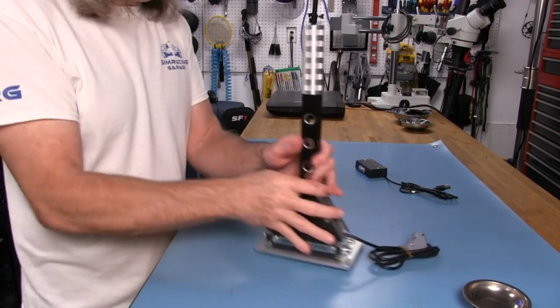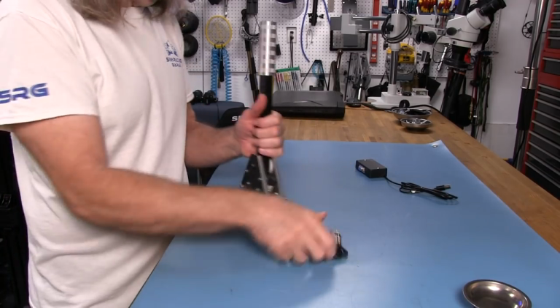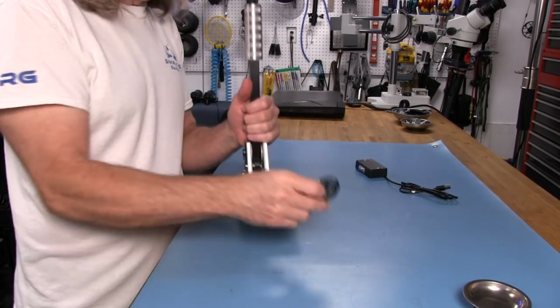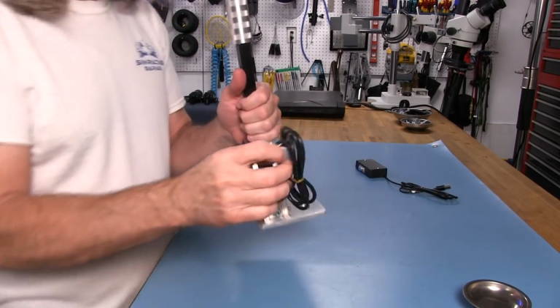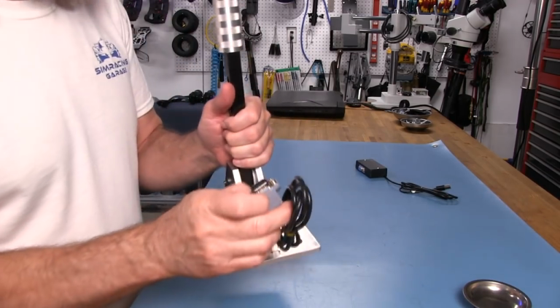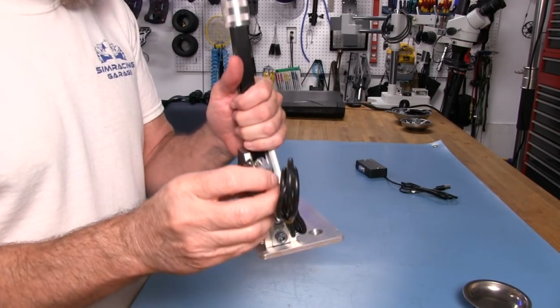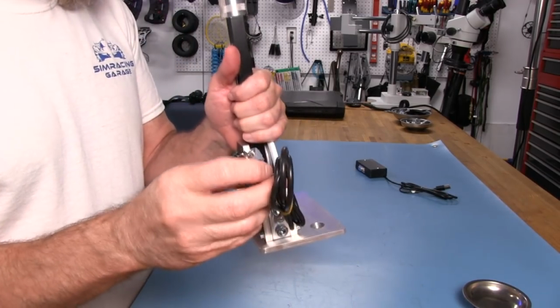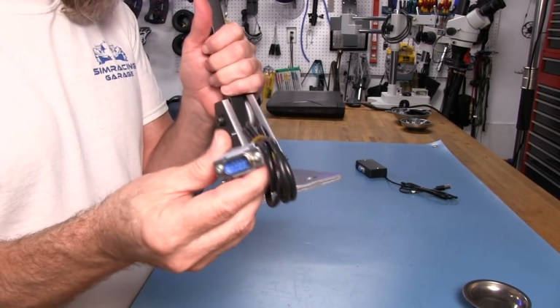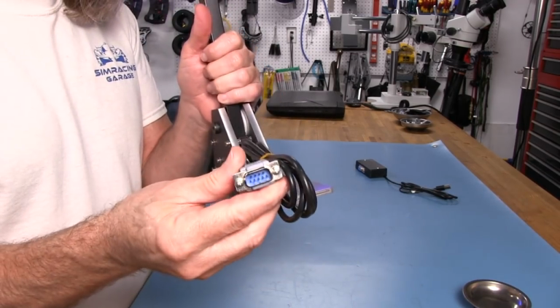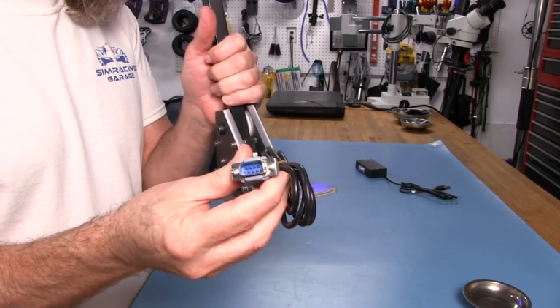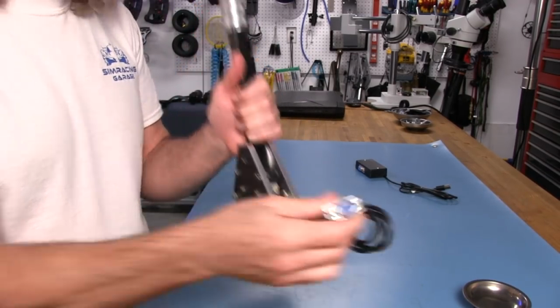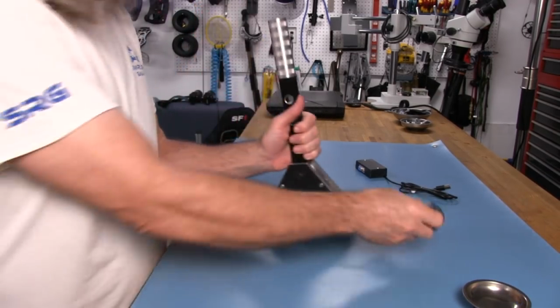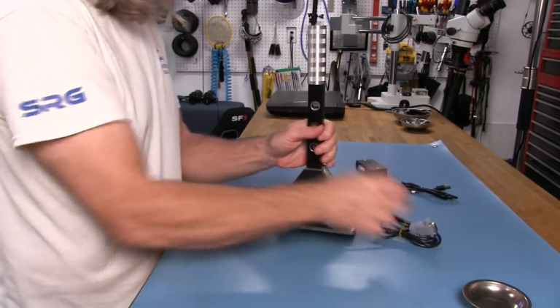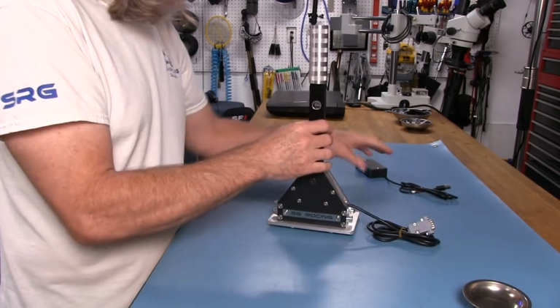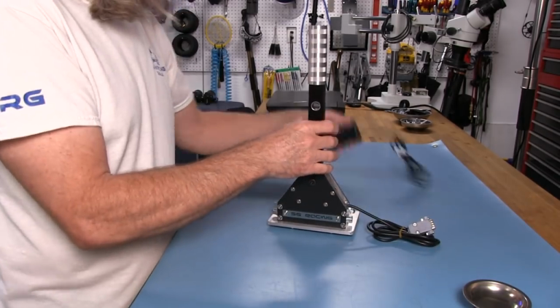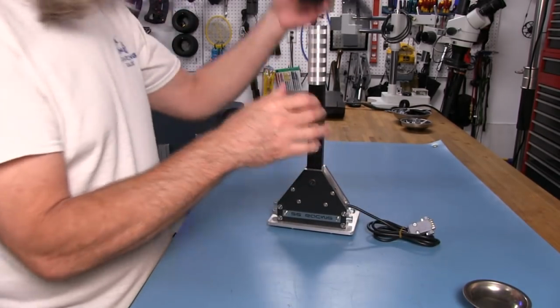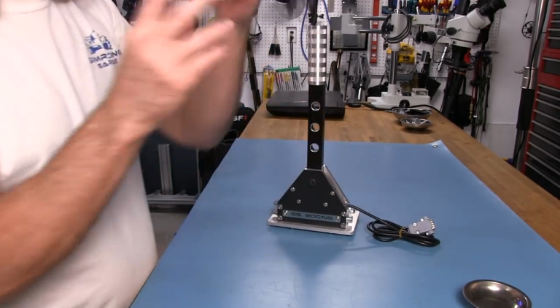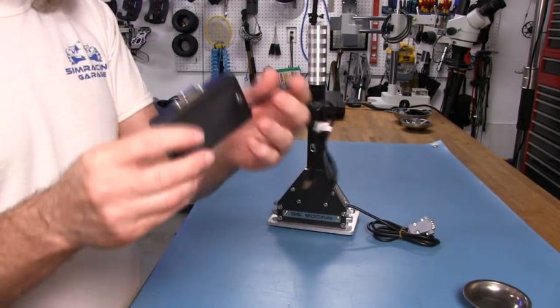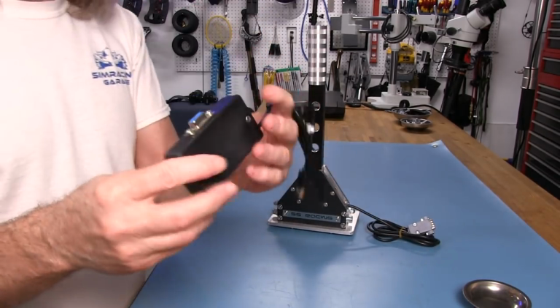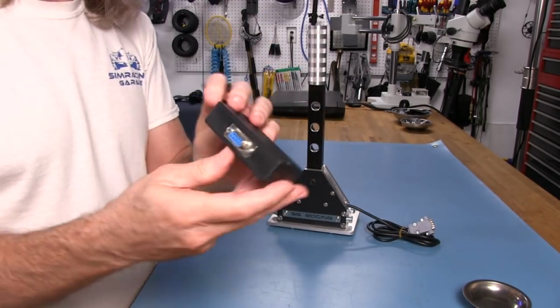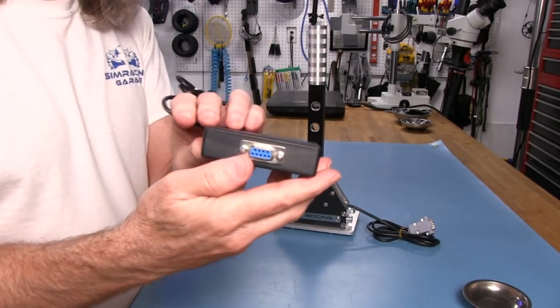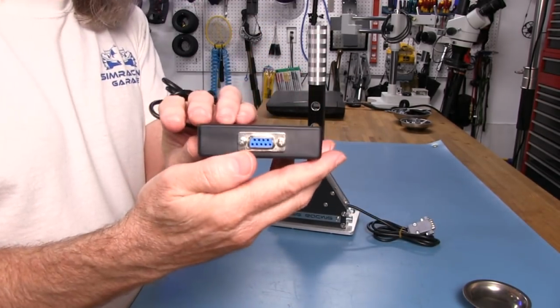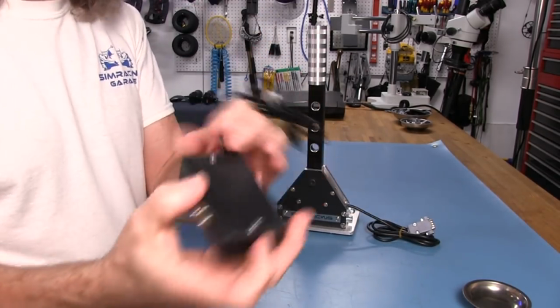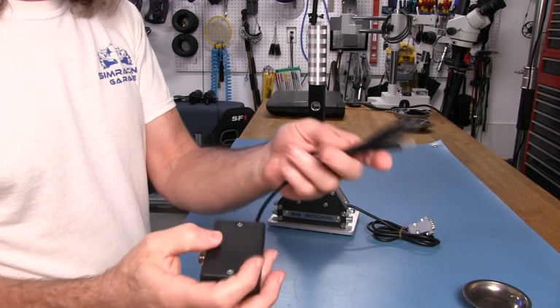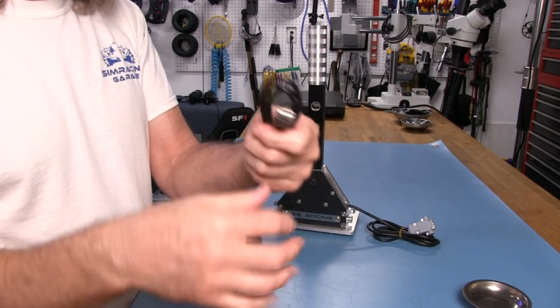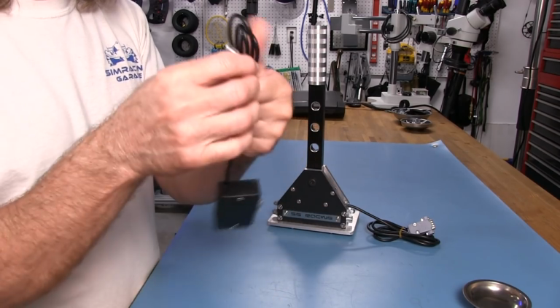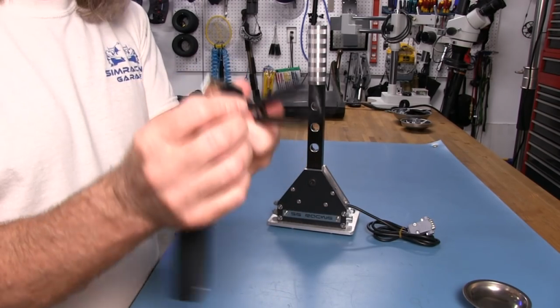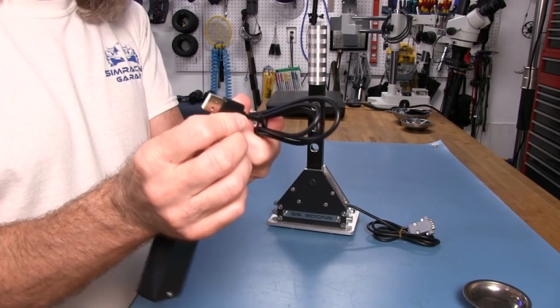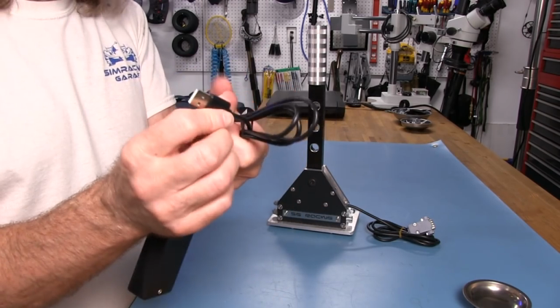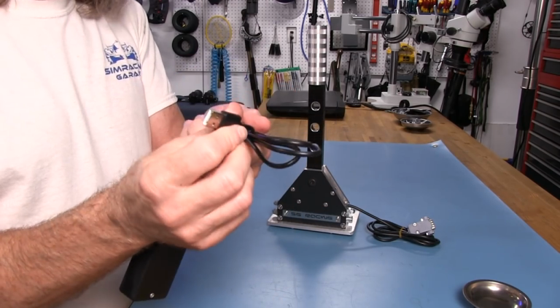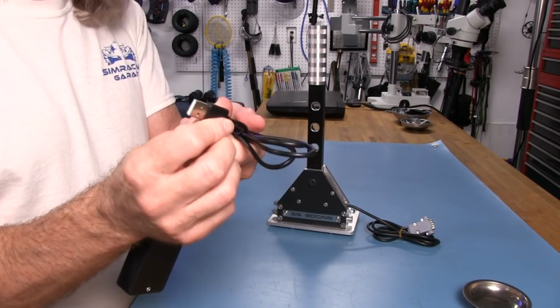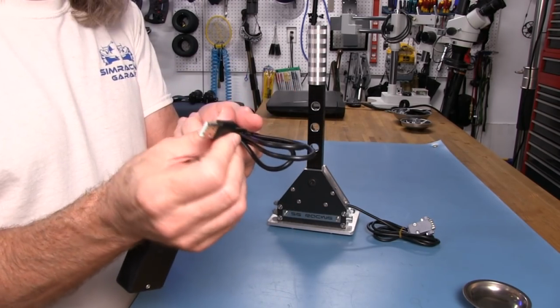You can also see here that we have a 9-pin plug, which plugs into a box — that's the USB conversion board right there. Then we have our USB Type-A that goes into the PC itself.